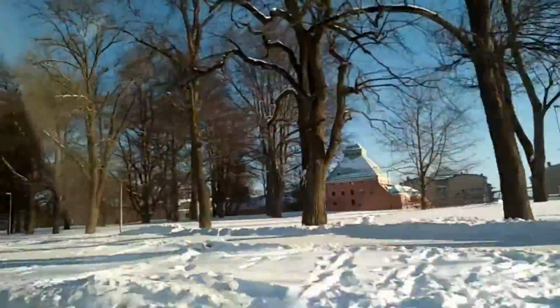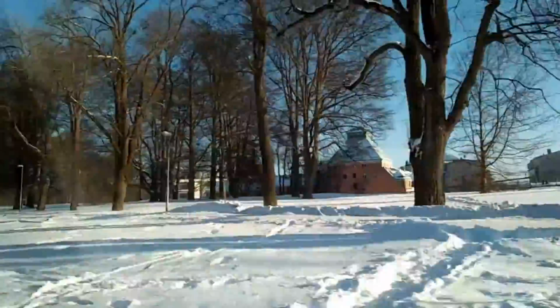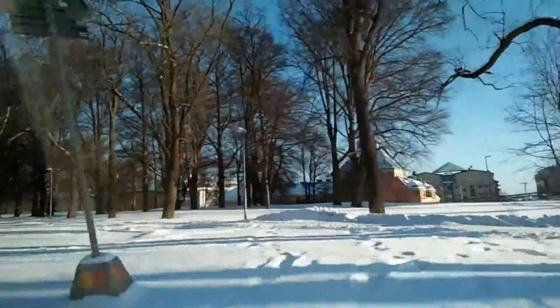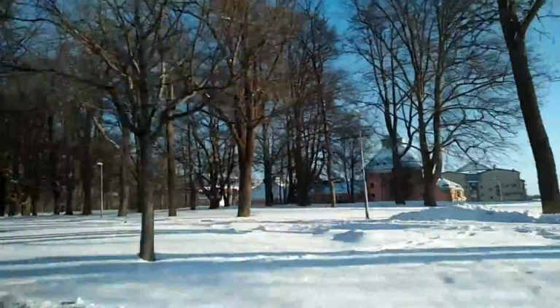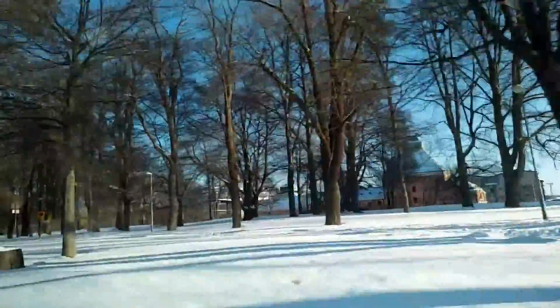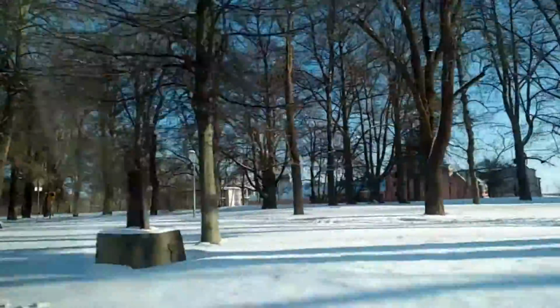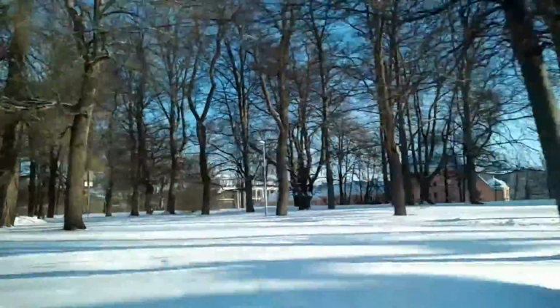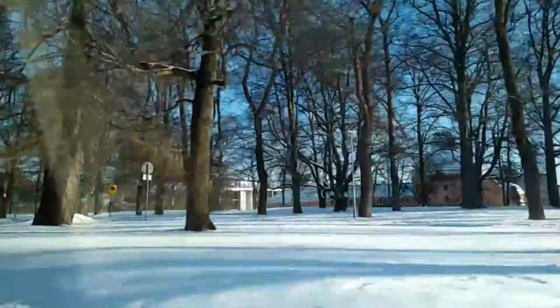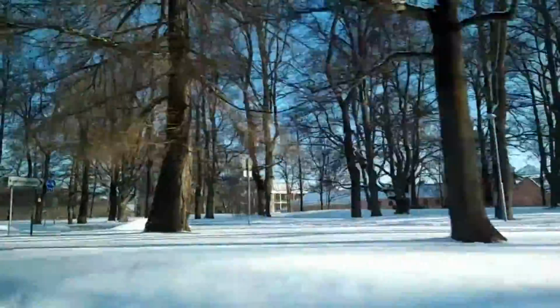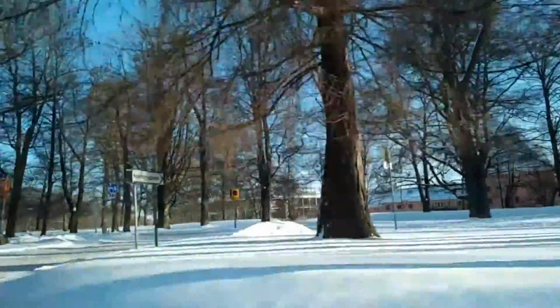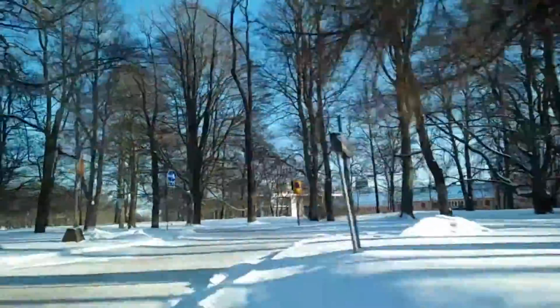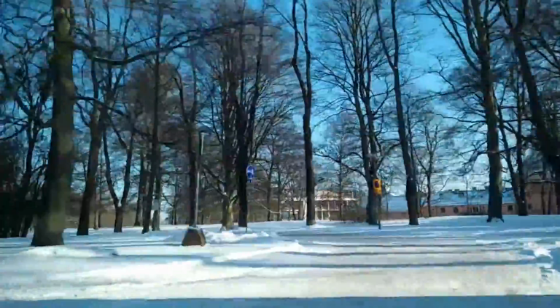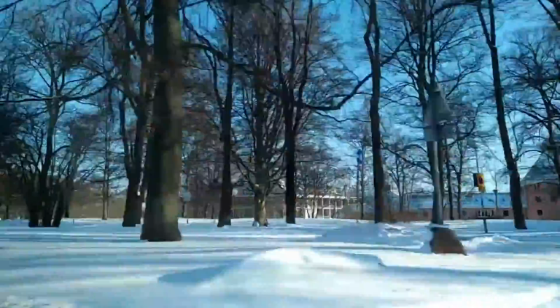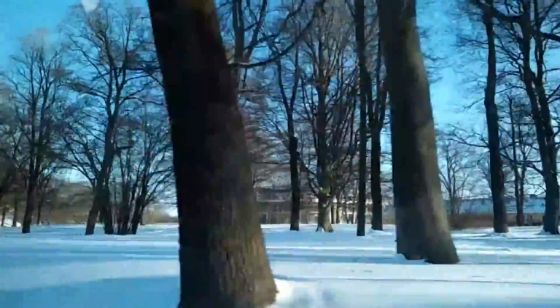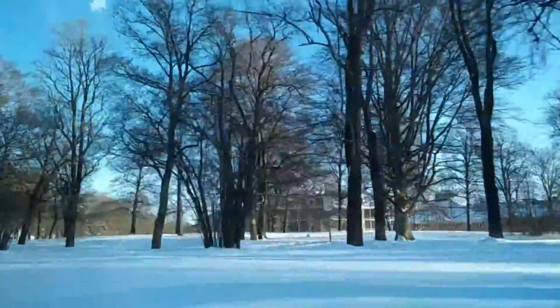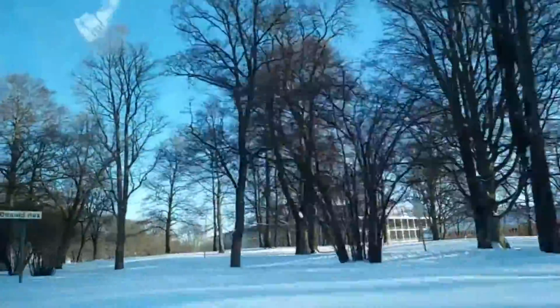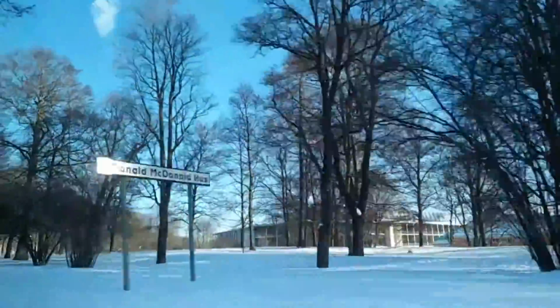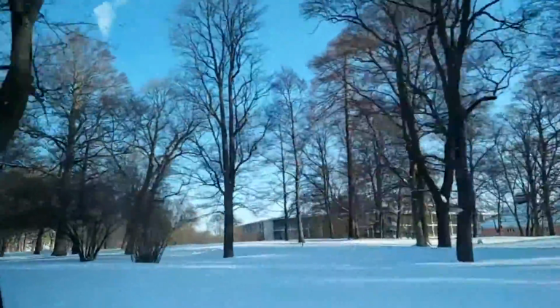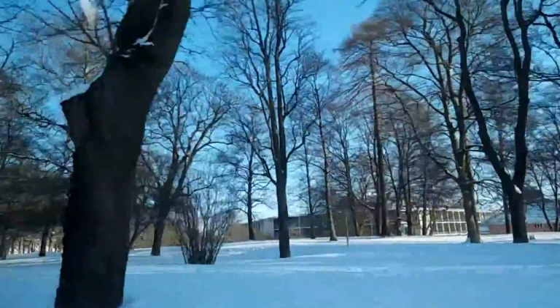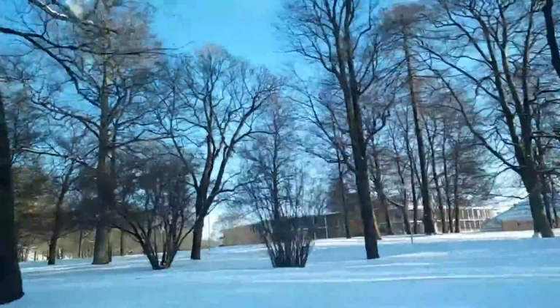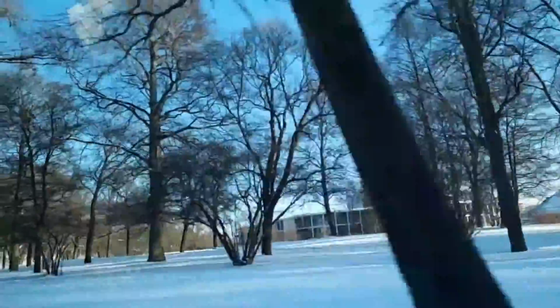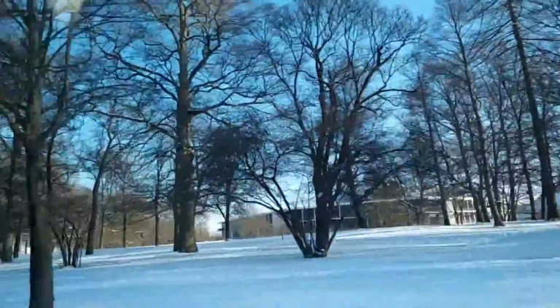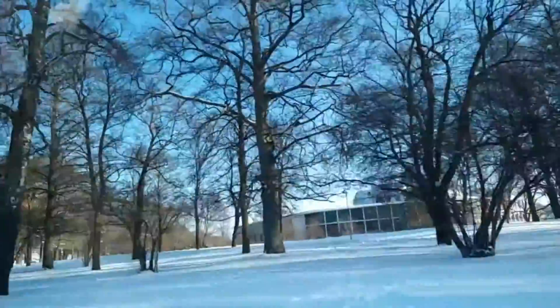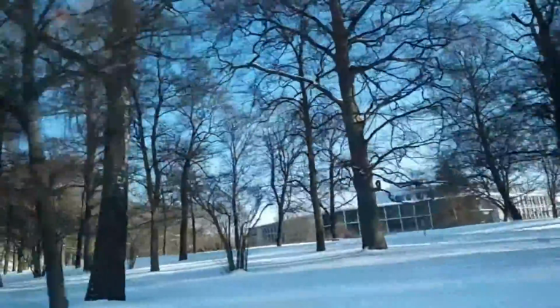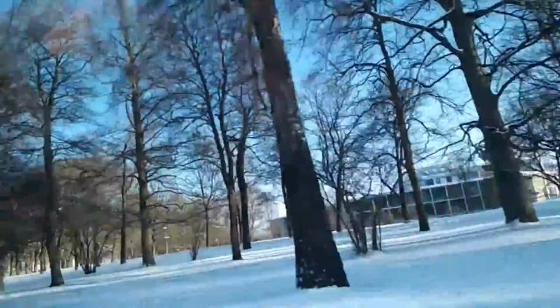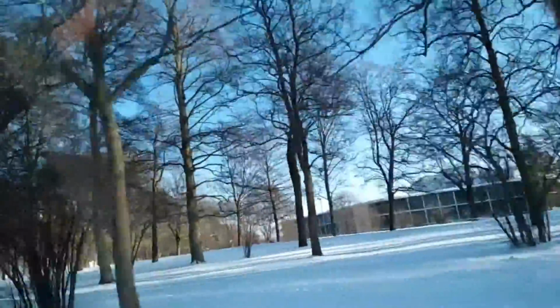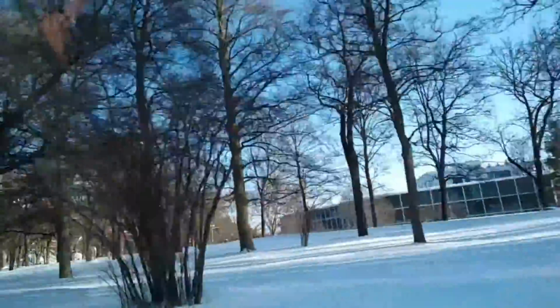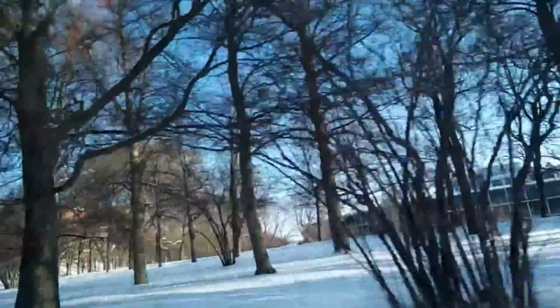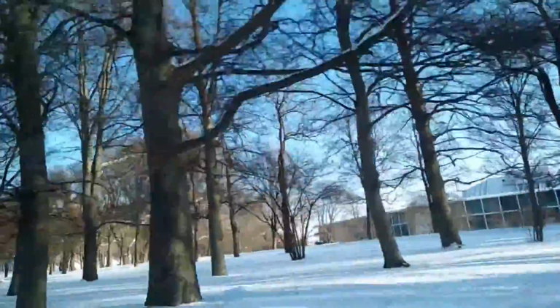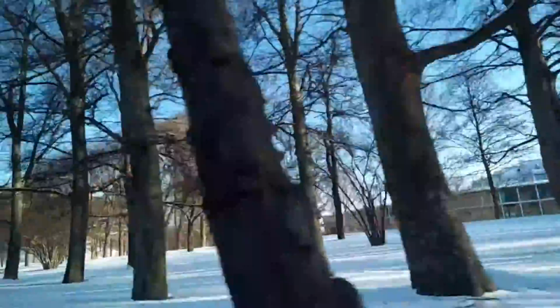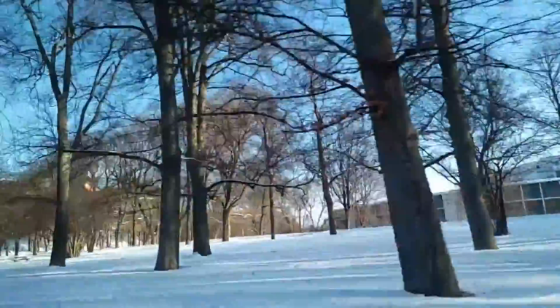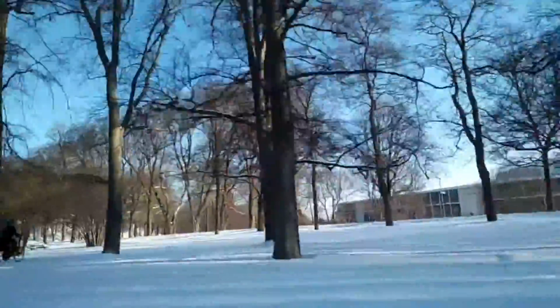Over there, that's the castle — the pink-orange building. You can see the top of it over there.